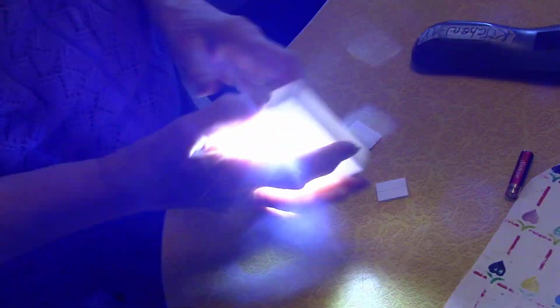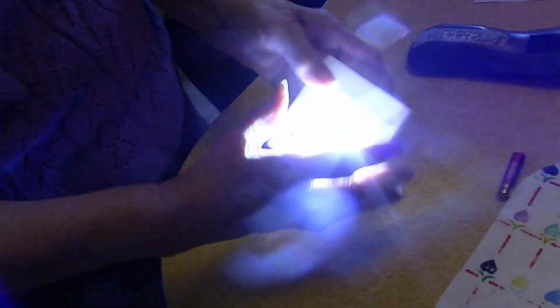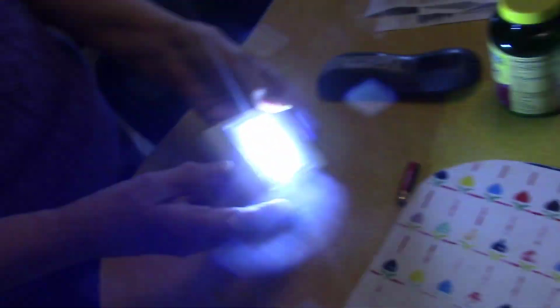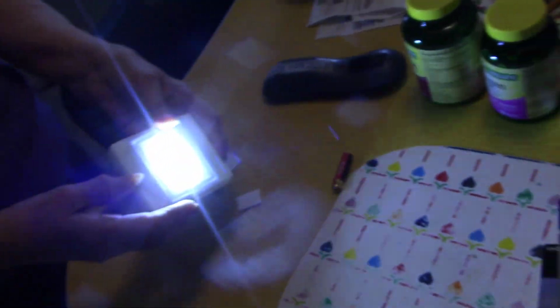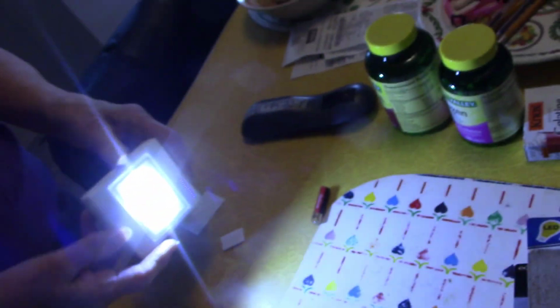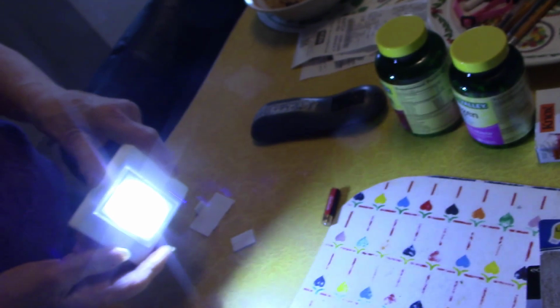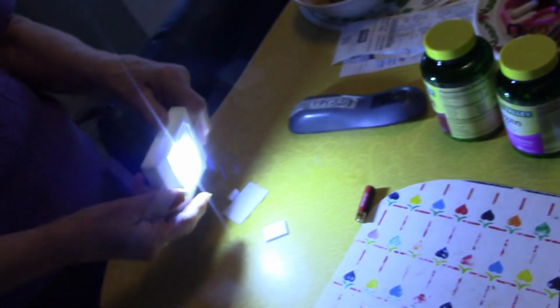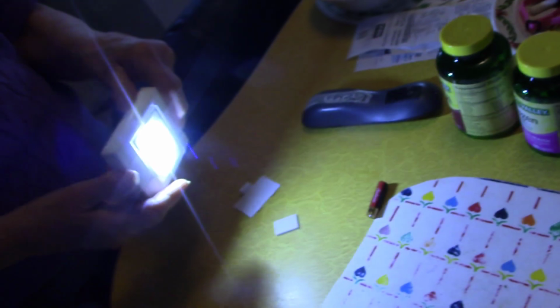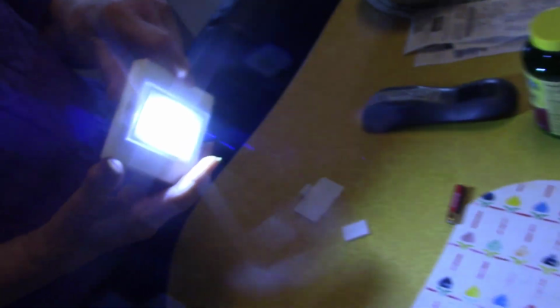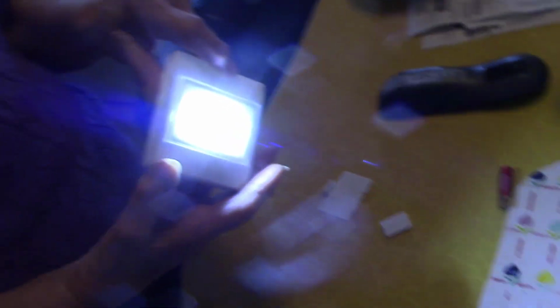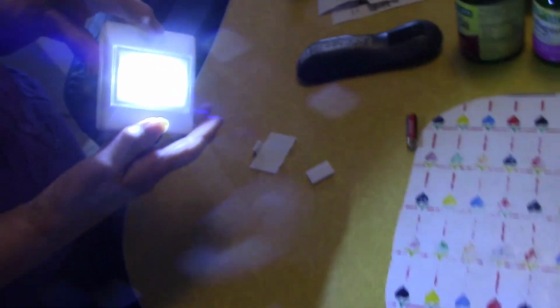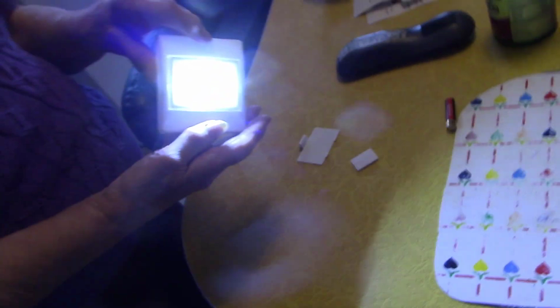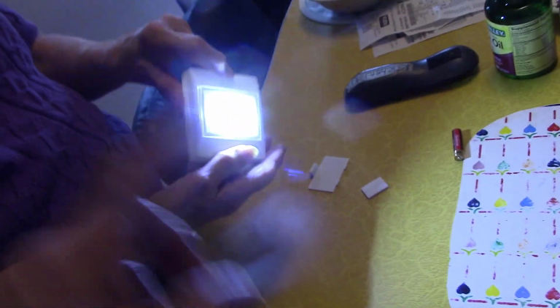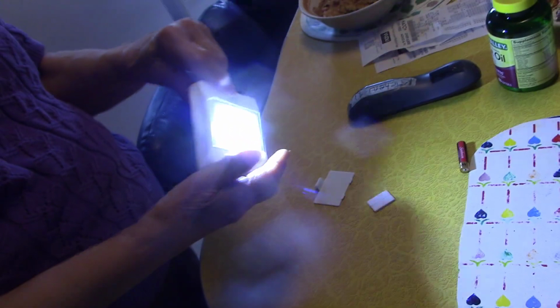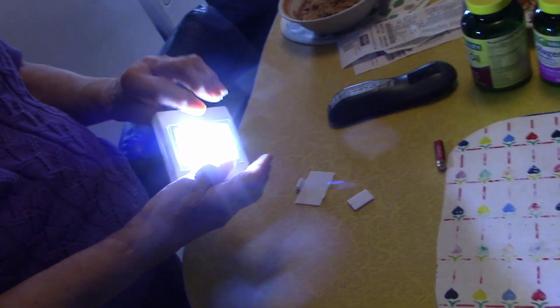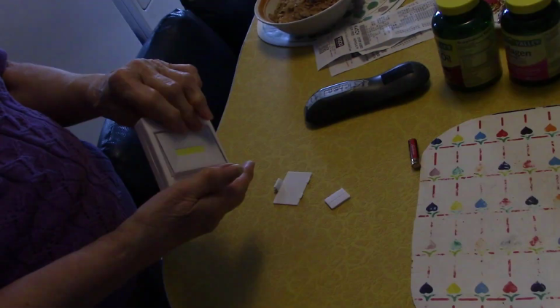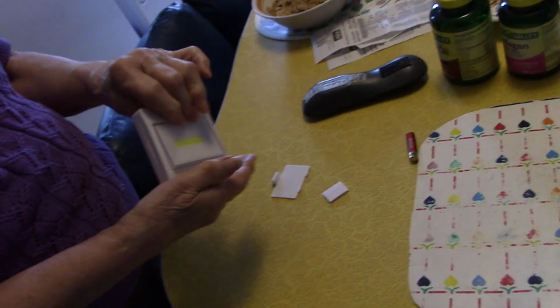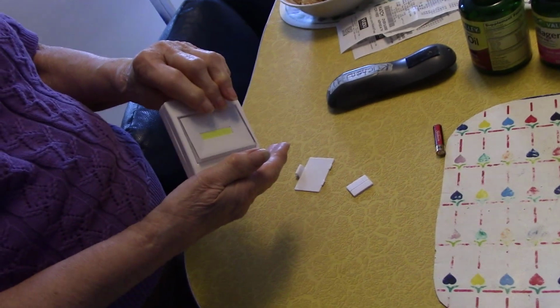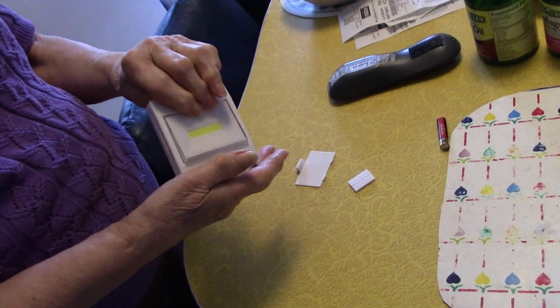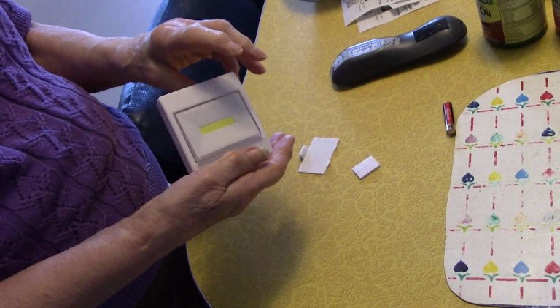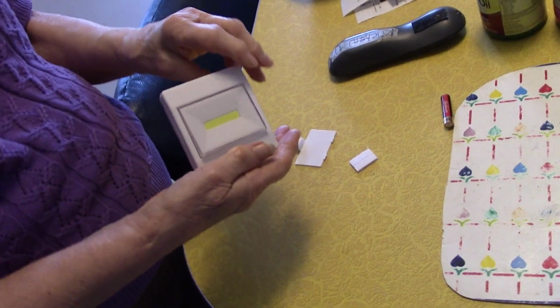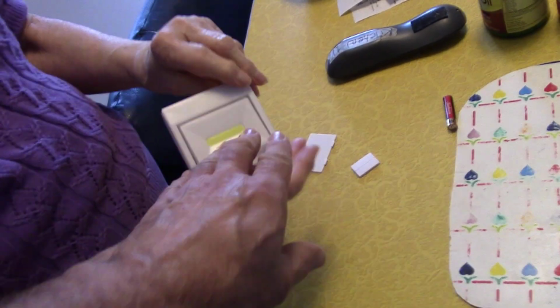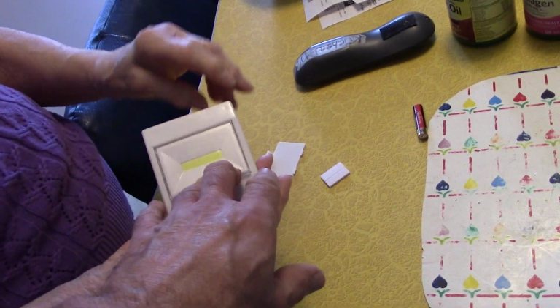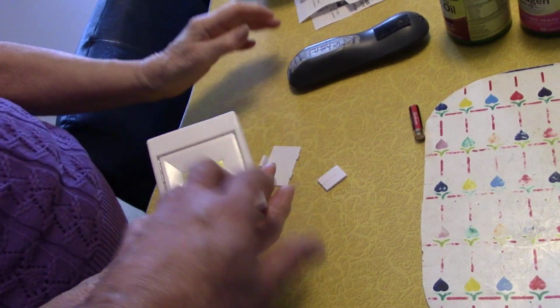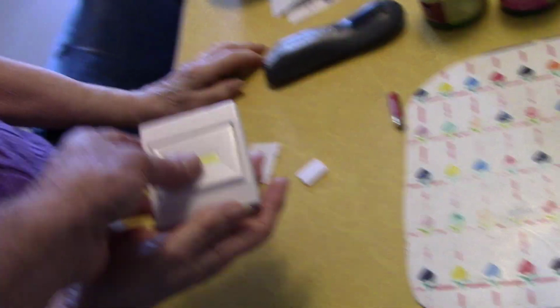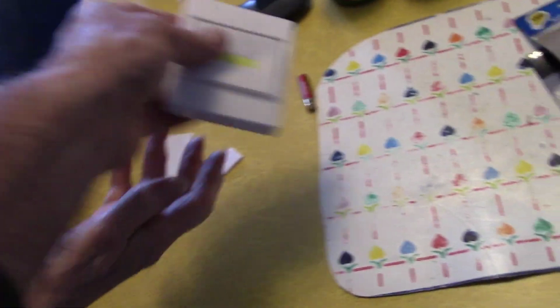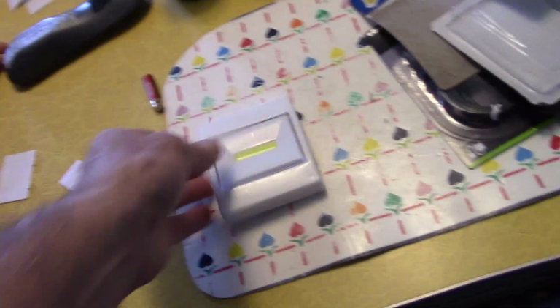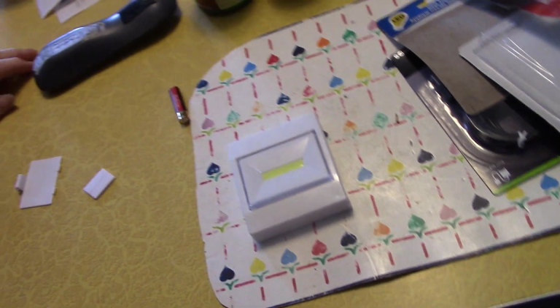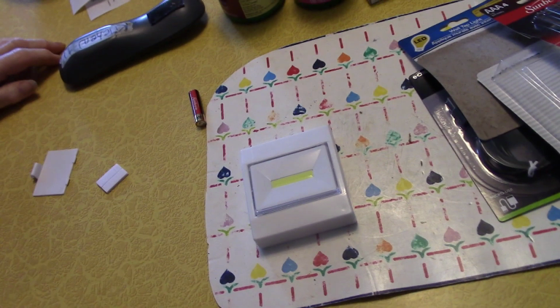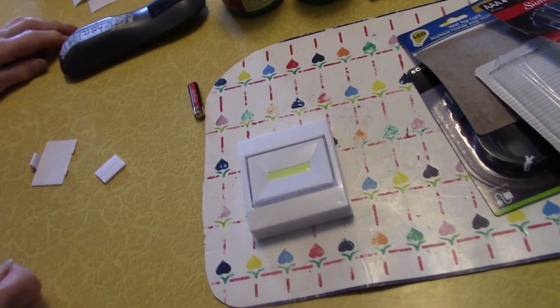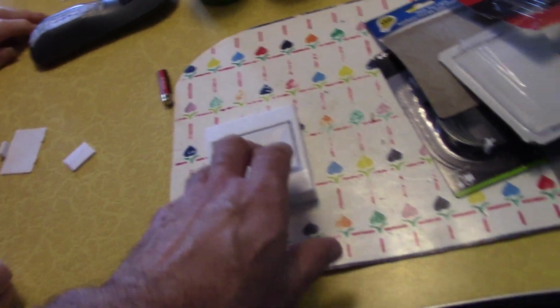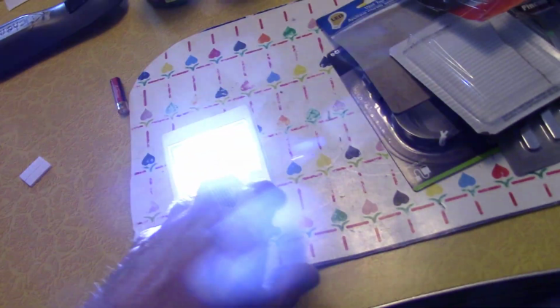Whoa — see, that's really bright. Wow. Okay, flip it and see if it goes off. Yeah, so it's a real big switch so you can hit it in your truck when you're wearing gloves.